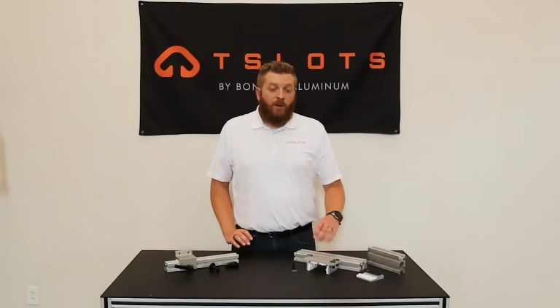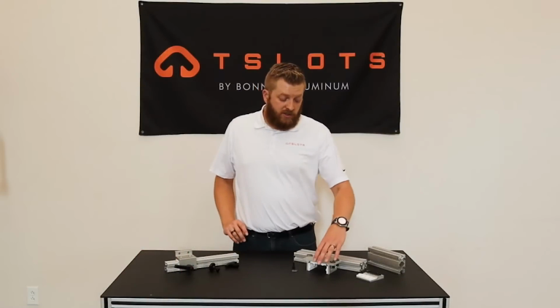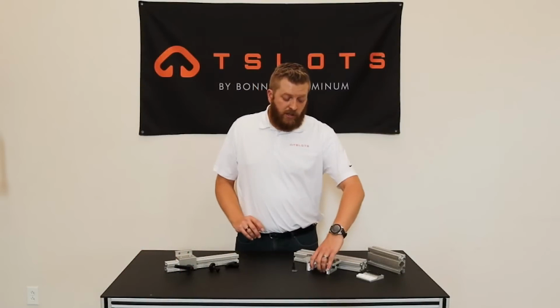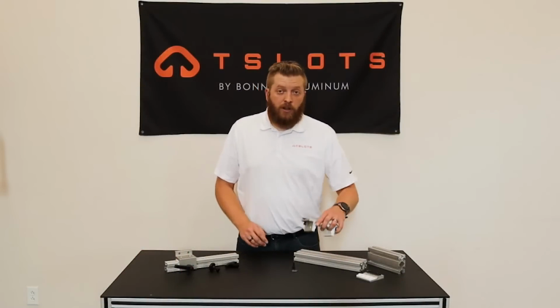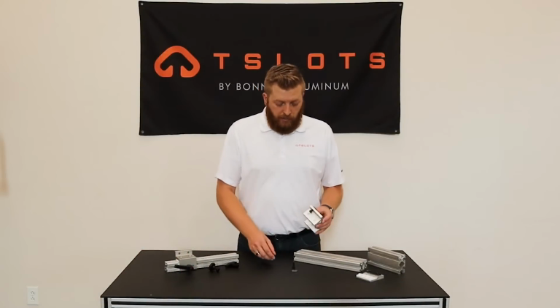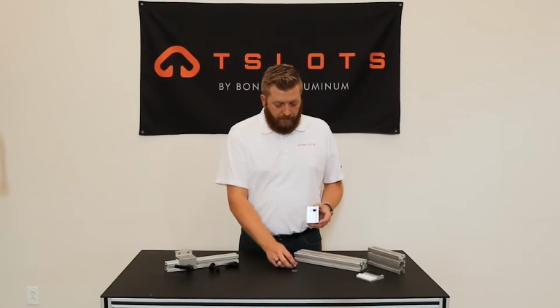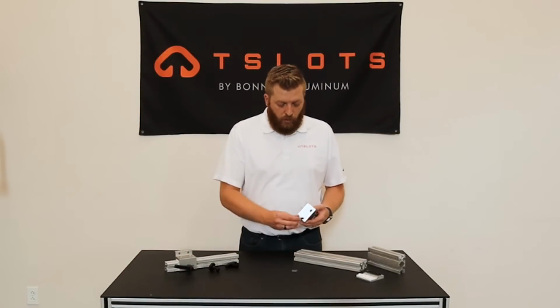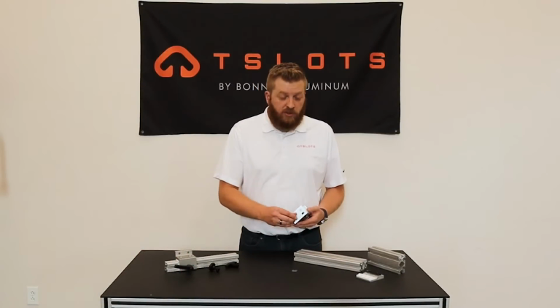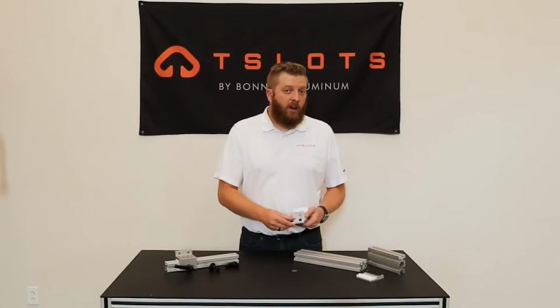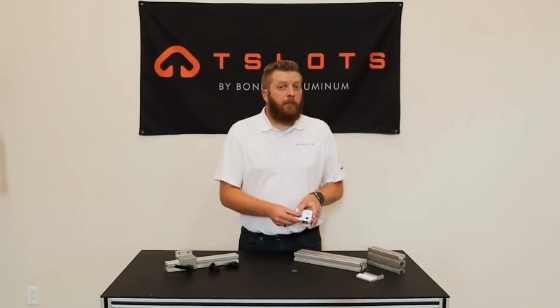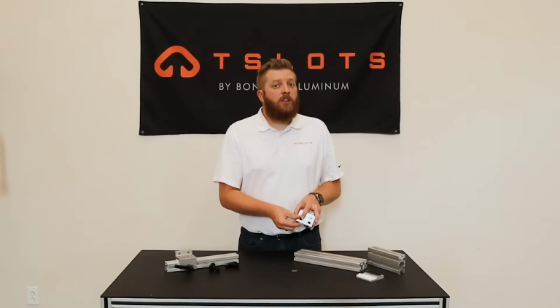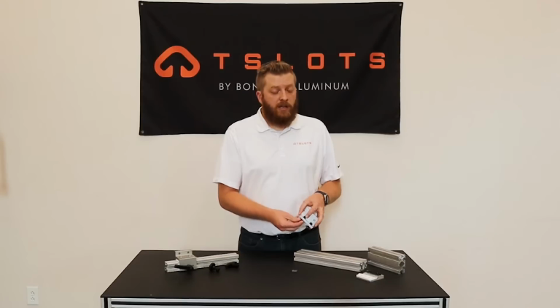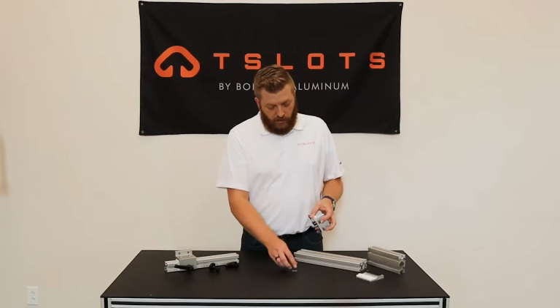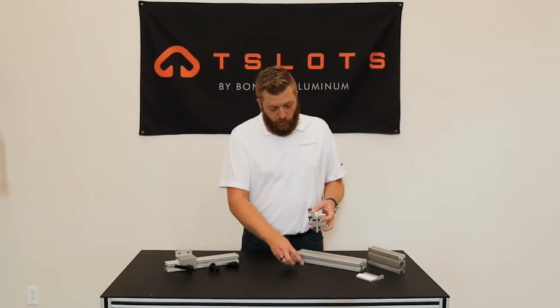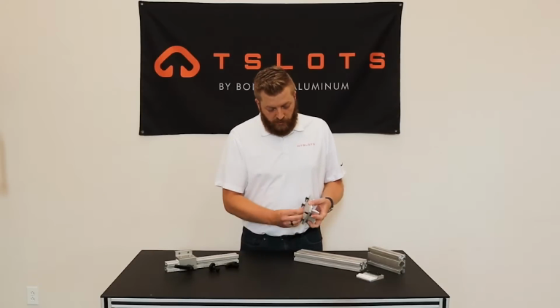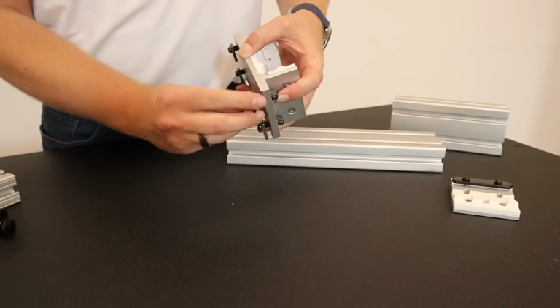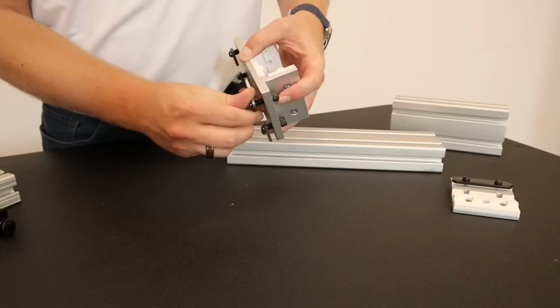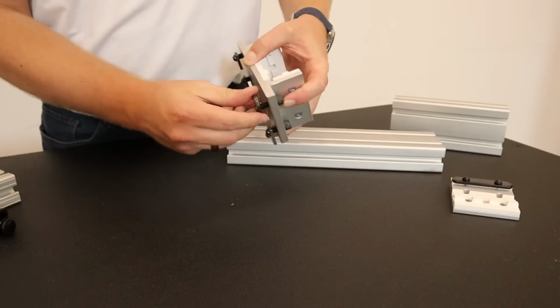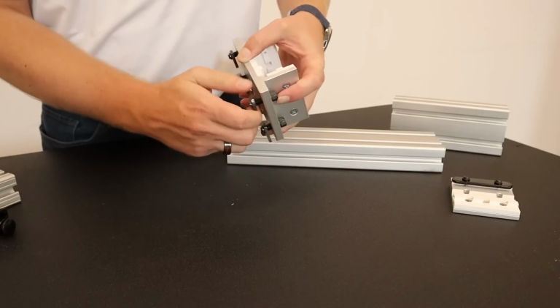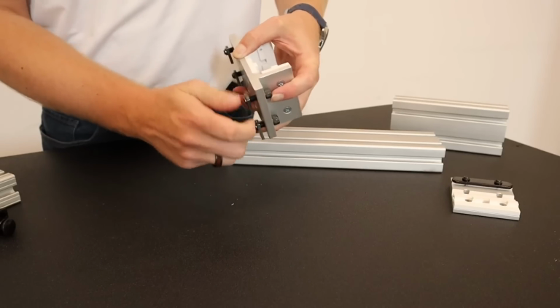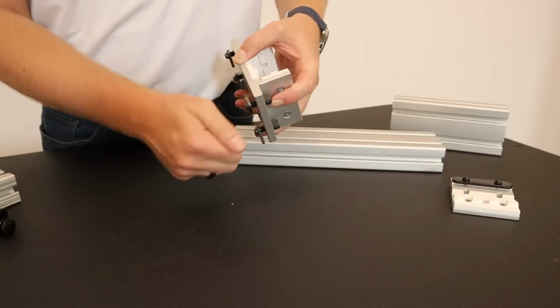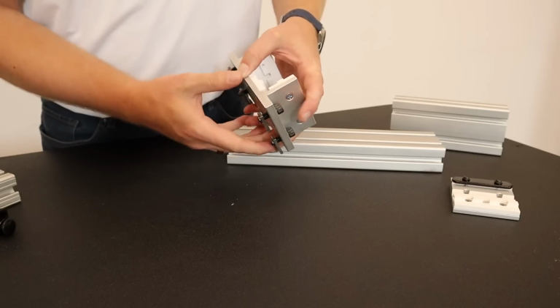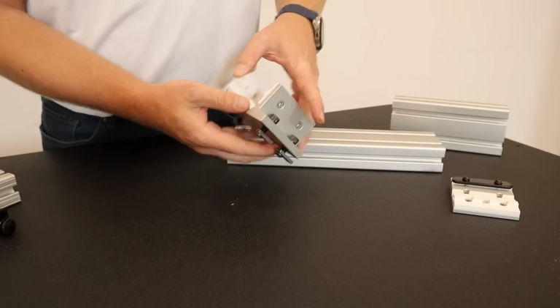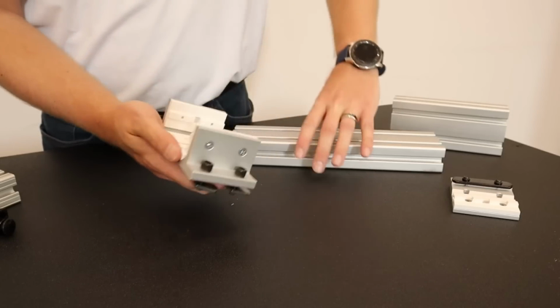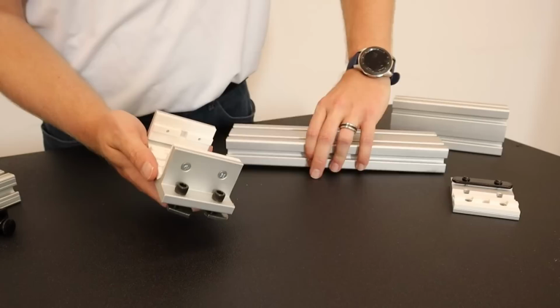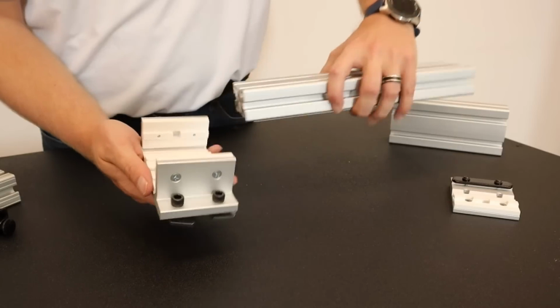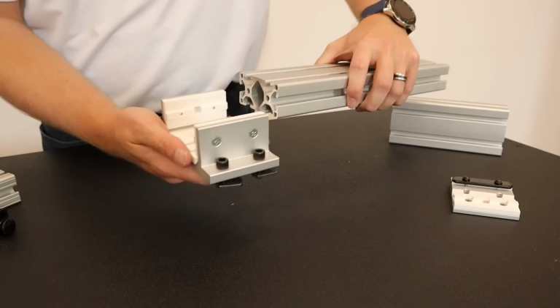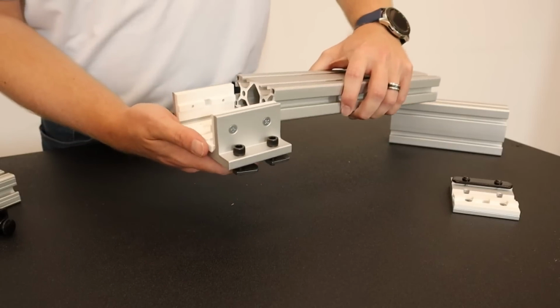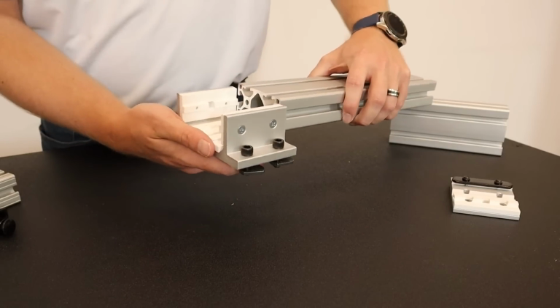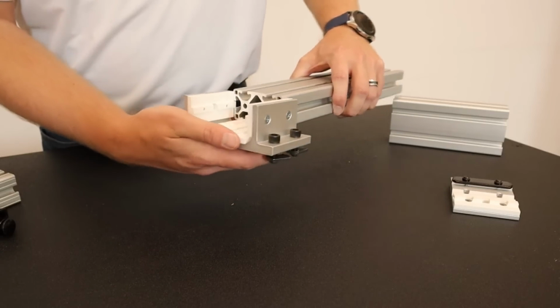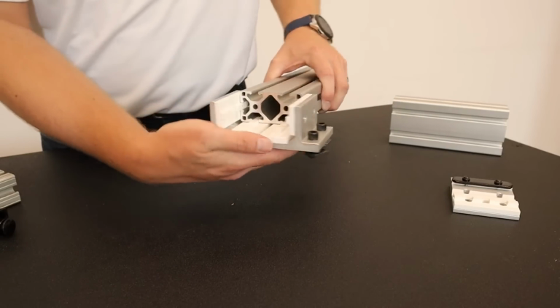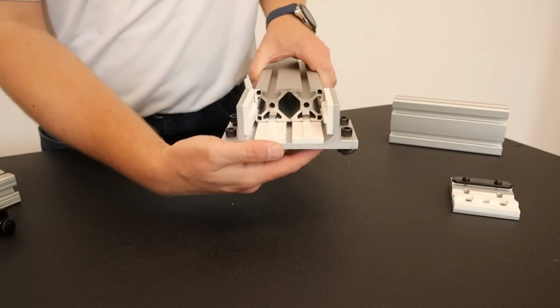When installing your linear bearing, you will want to start off by pre-loading your hardware to the linear bearing. Once that is done, you will load your linear bearing onto your extrusion profile.